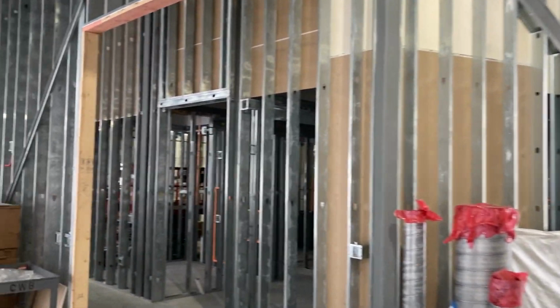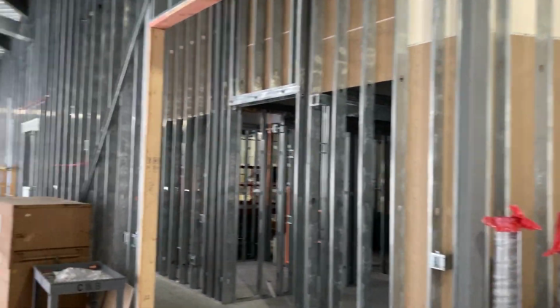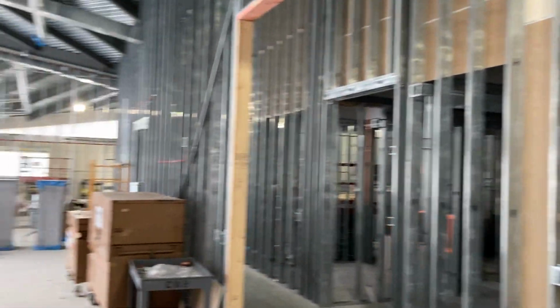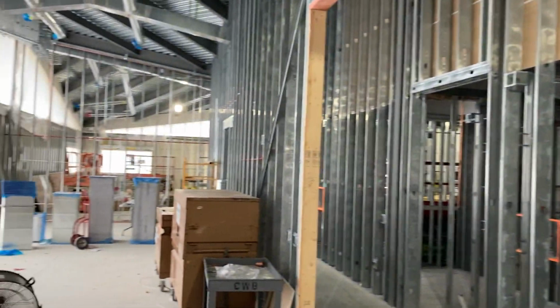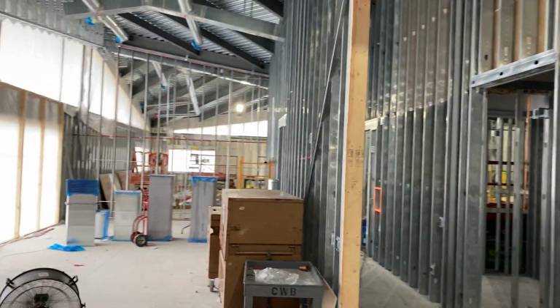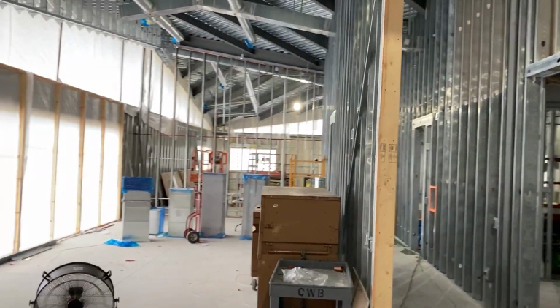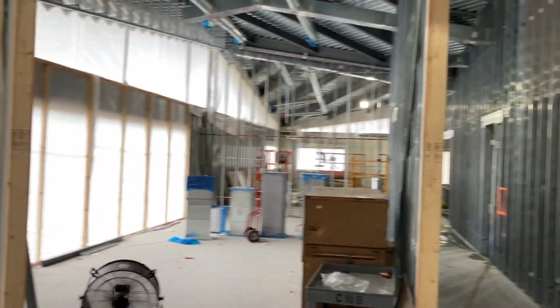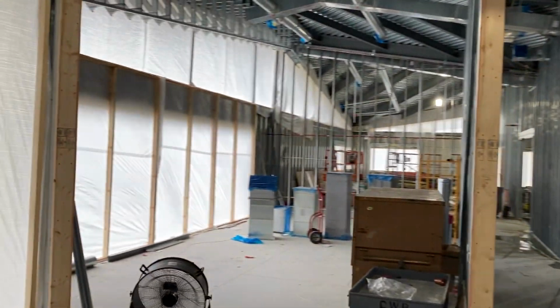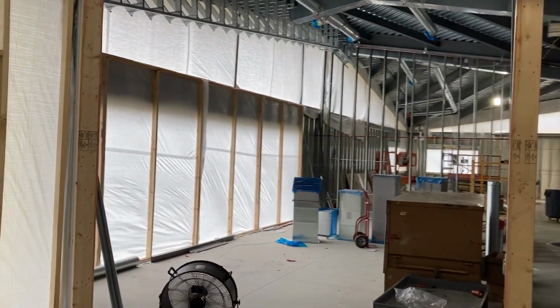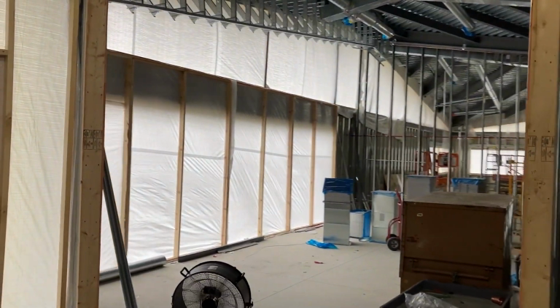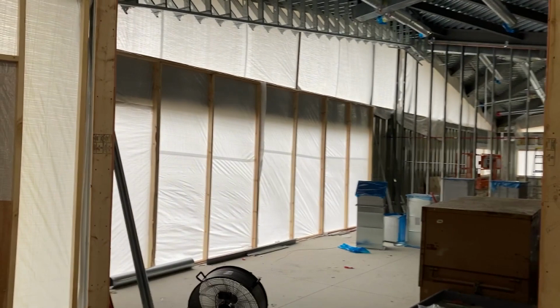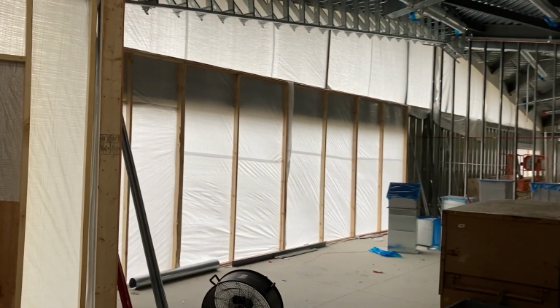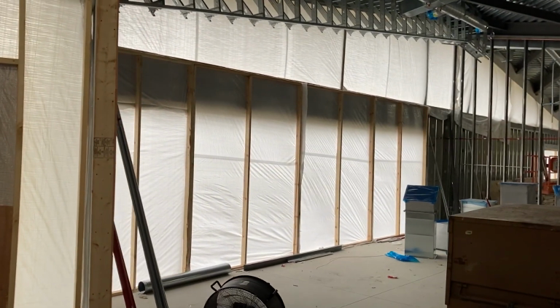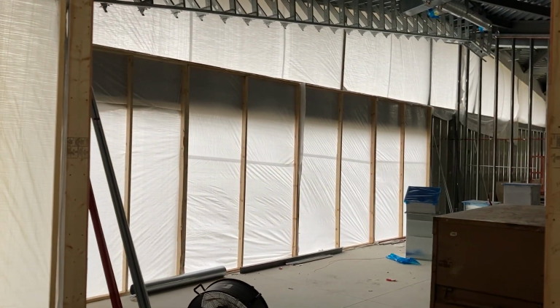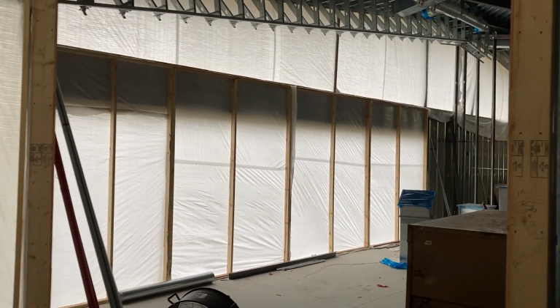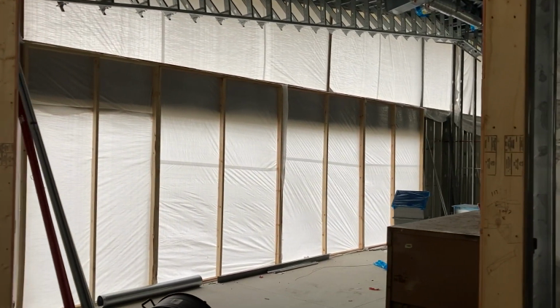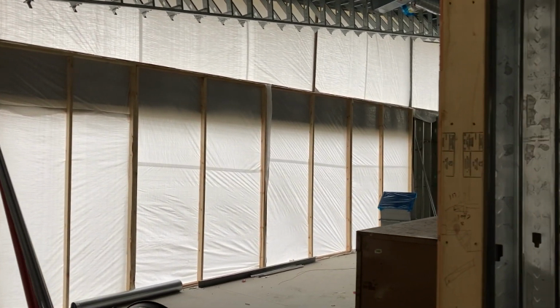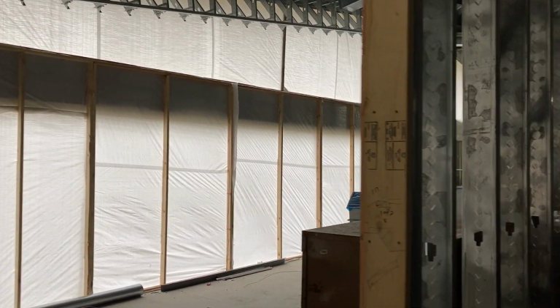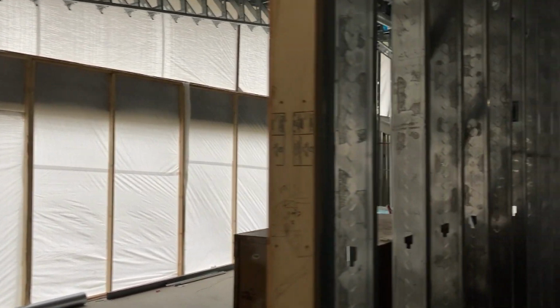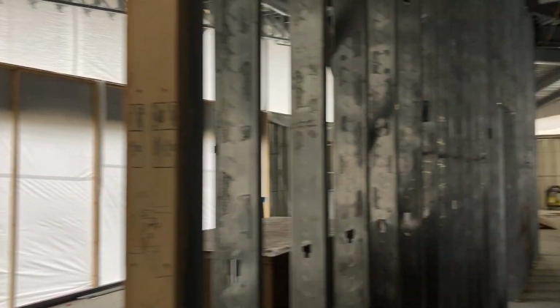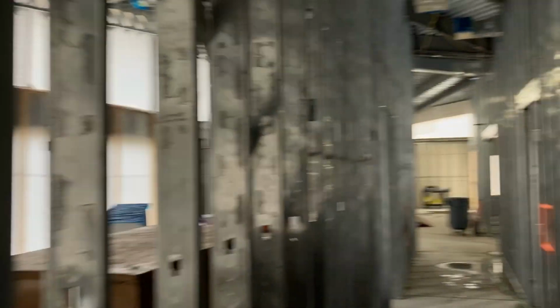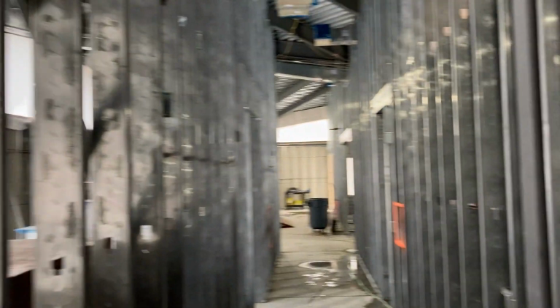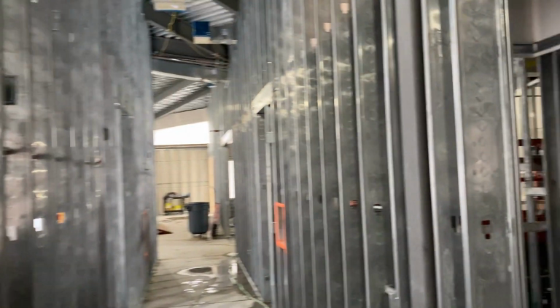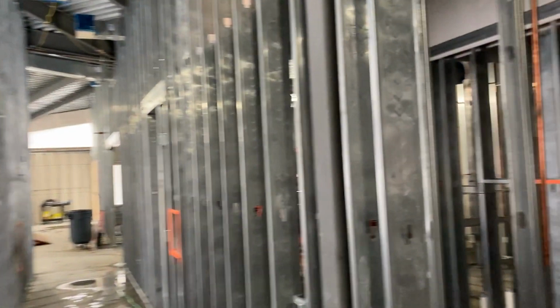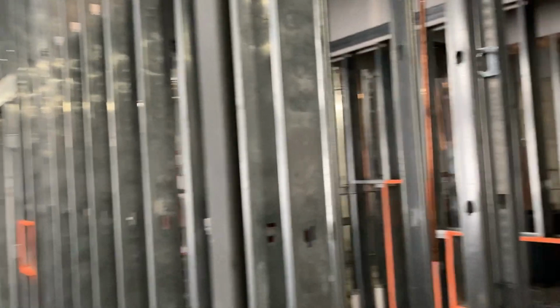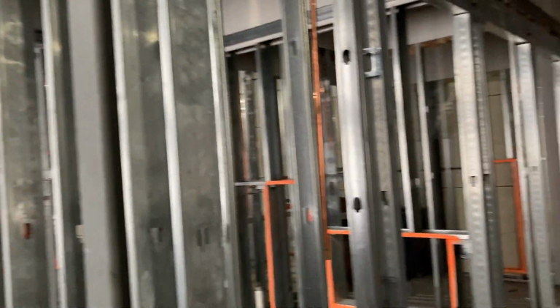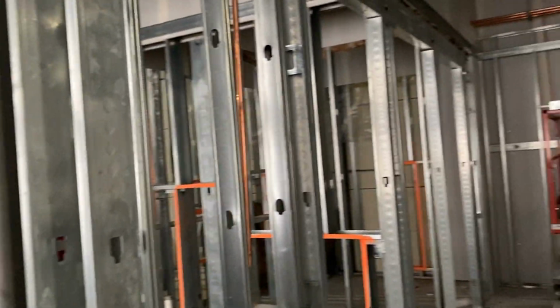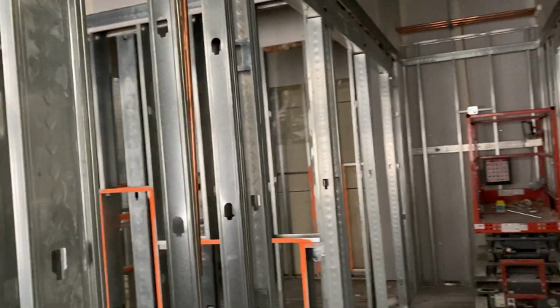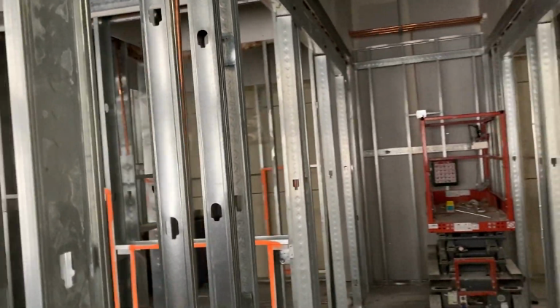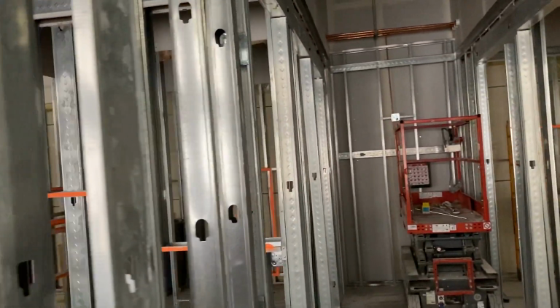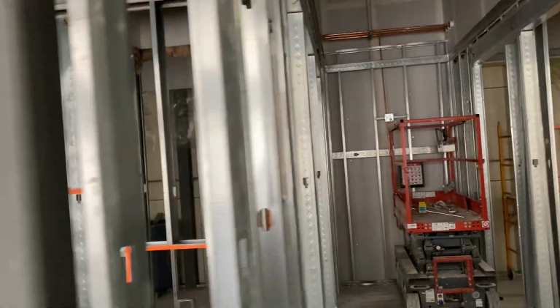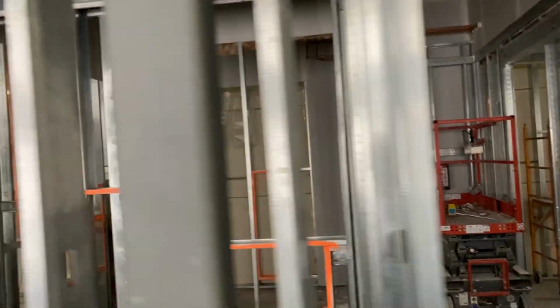To my left is a private event room that can seat up to 50 people. We have restrooms and a shower room to my right.